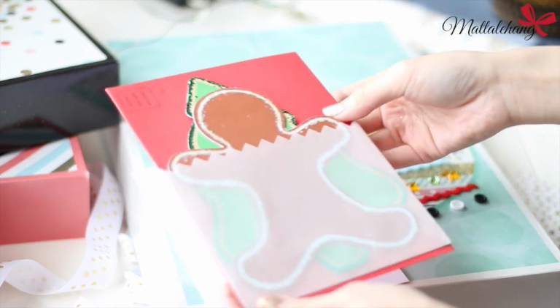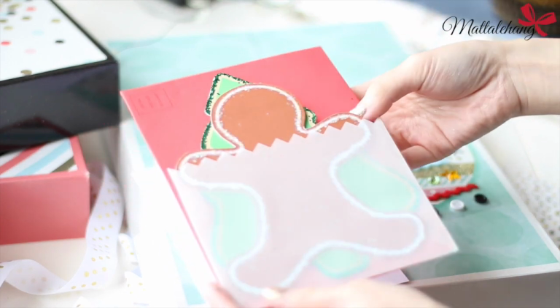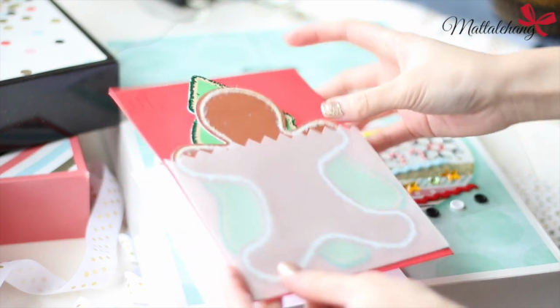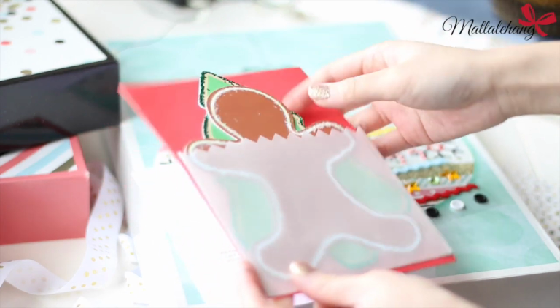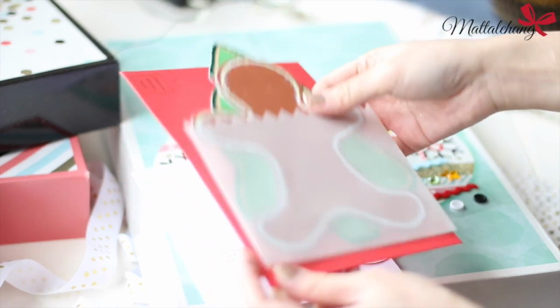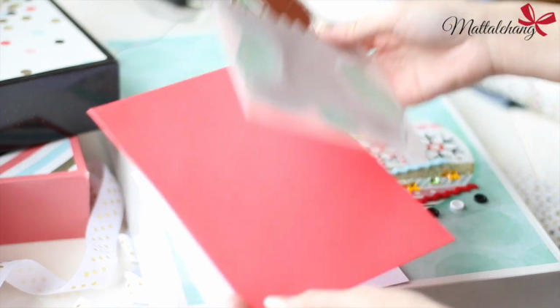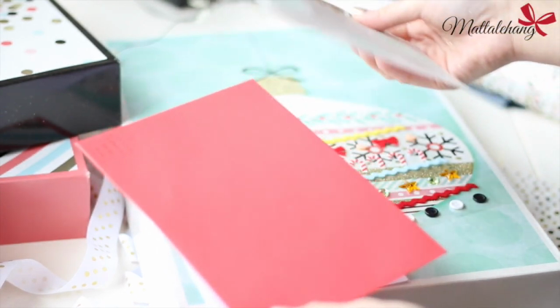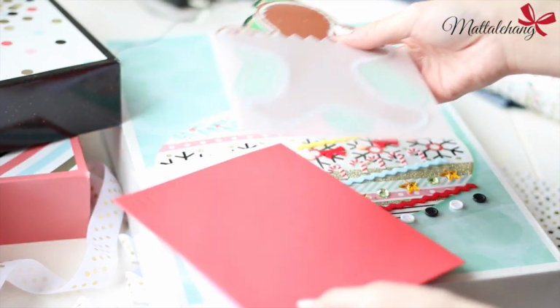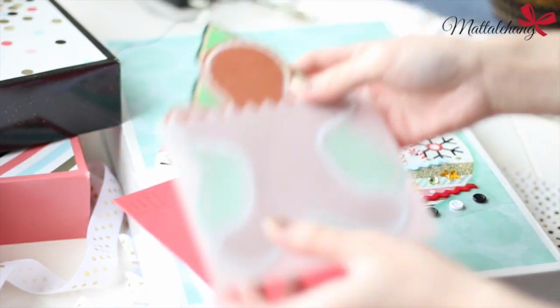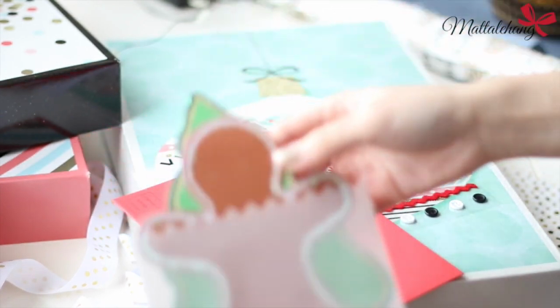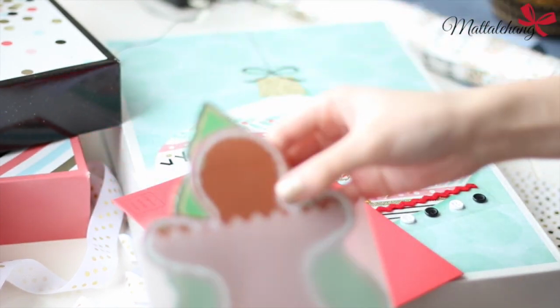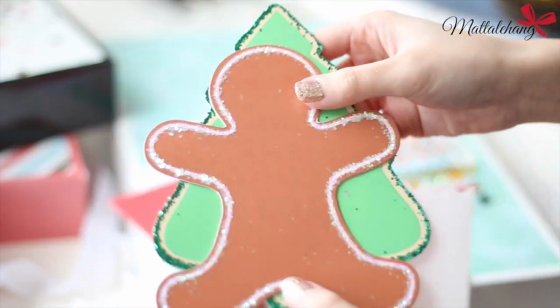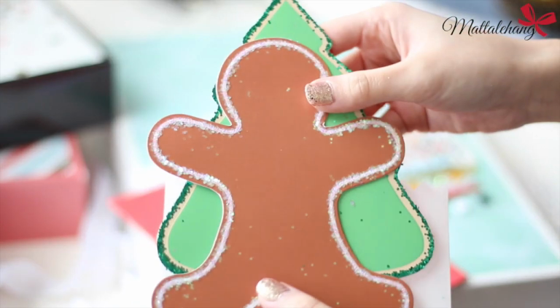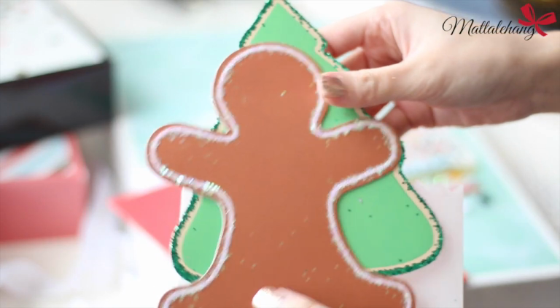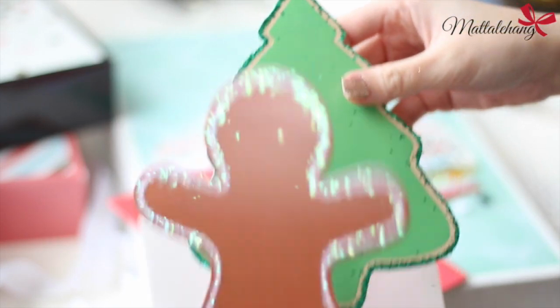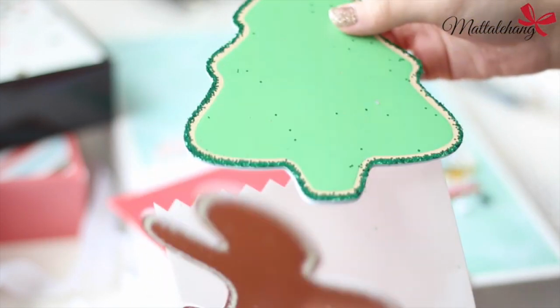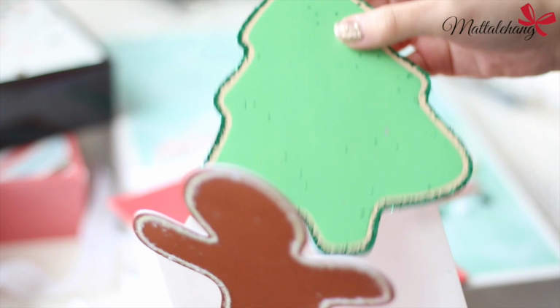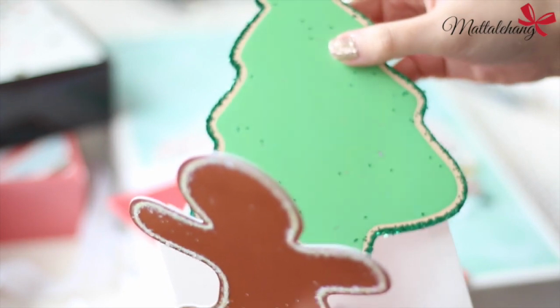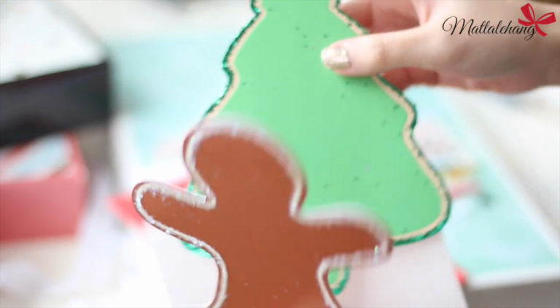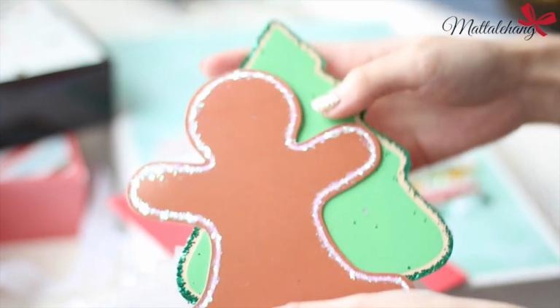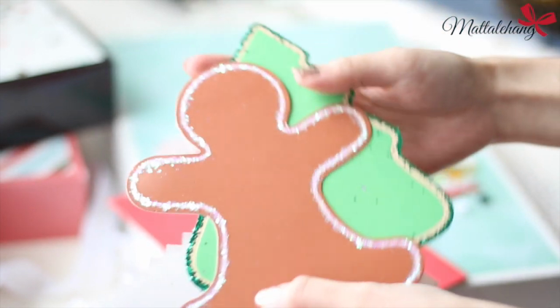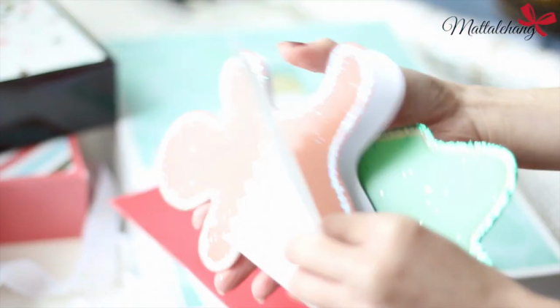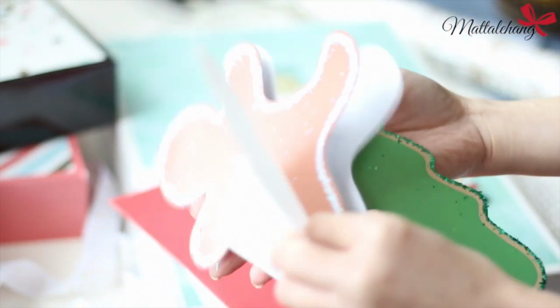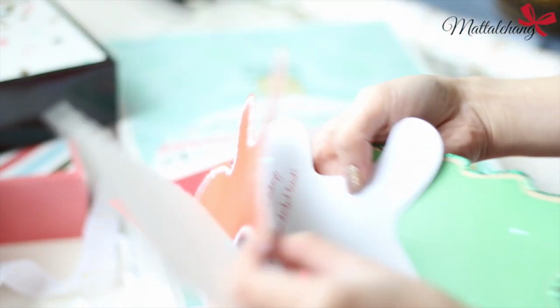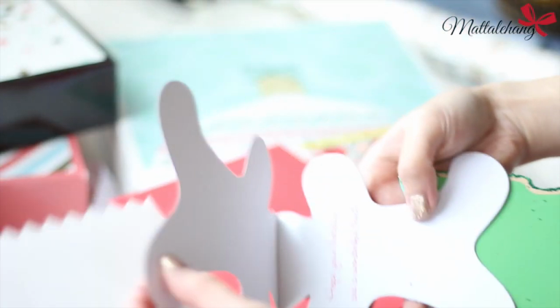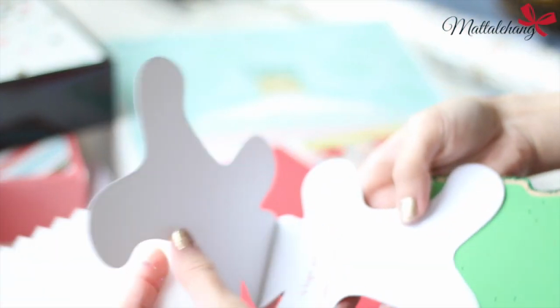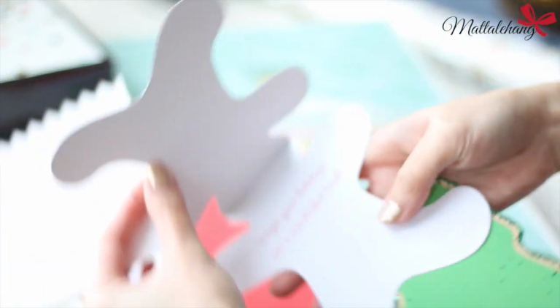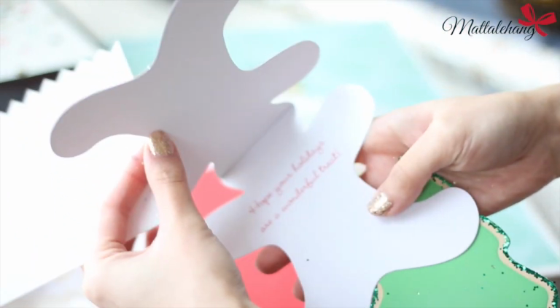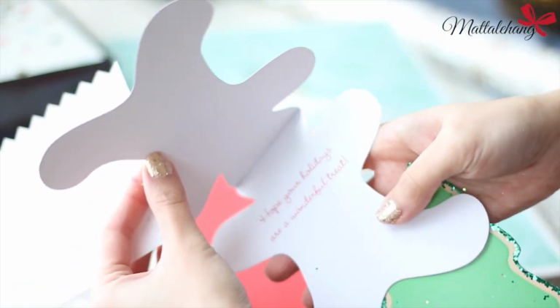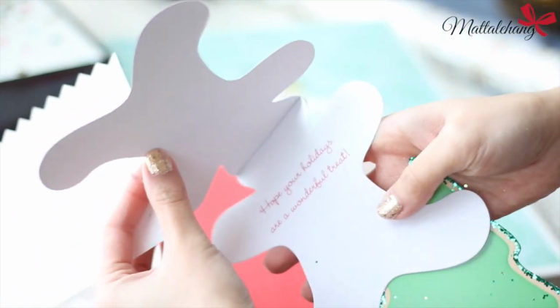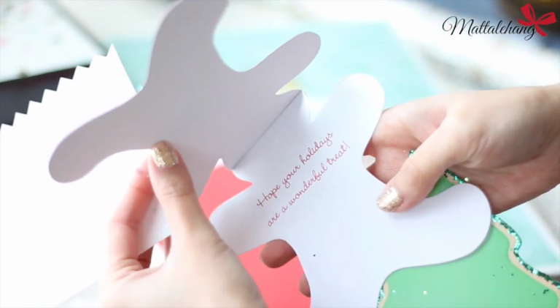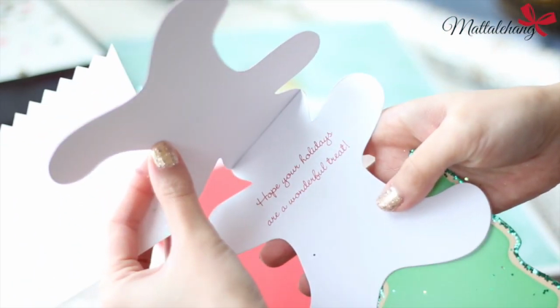Hộp quà này thì đúng vào ngày Giáng sinh Donut mới được mở. Nếu mọi người muốn xem phản ứng của Donut khi mở quà thì hãy theo dõi channel của Donut nha.